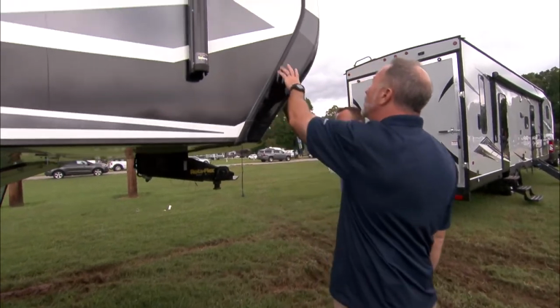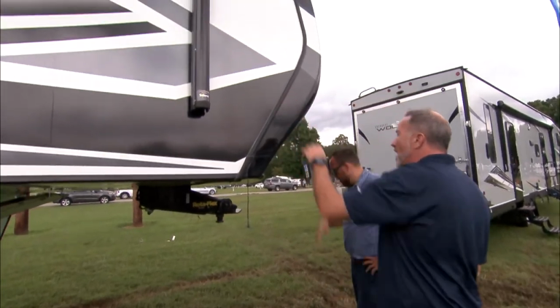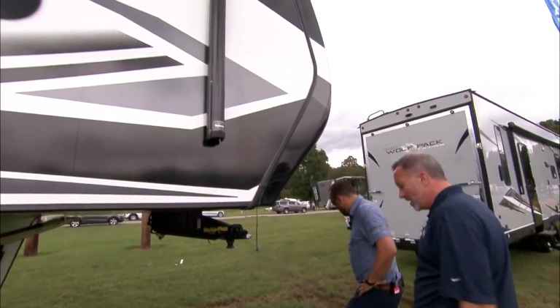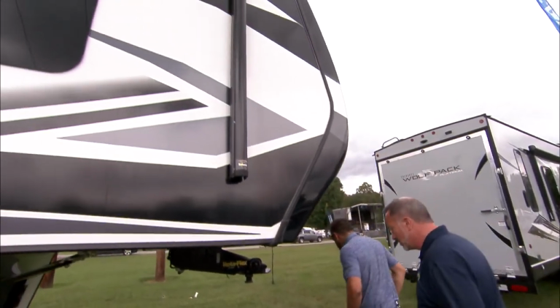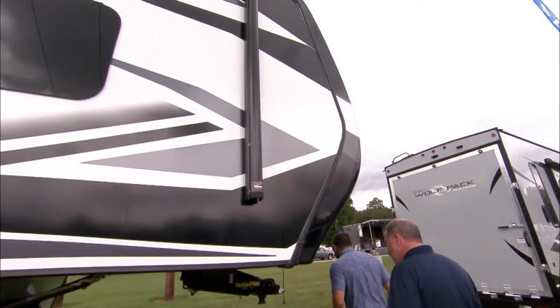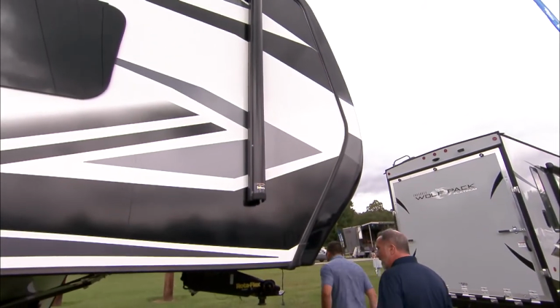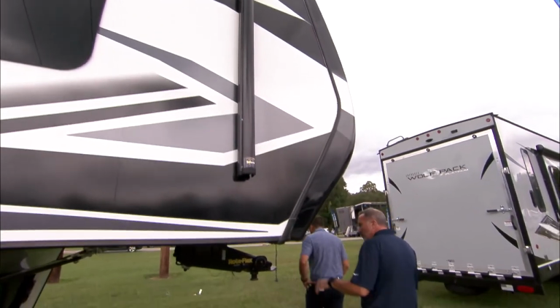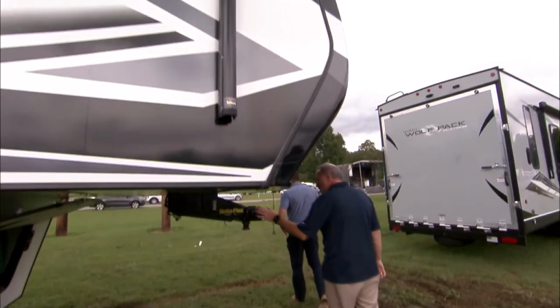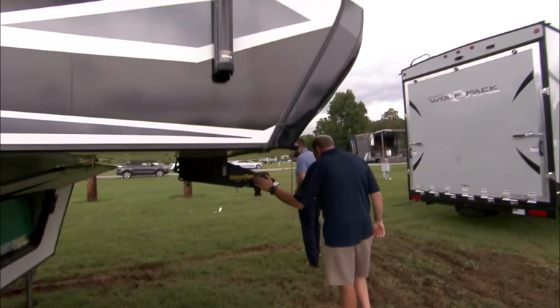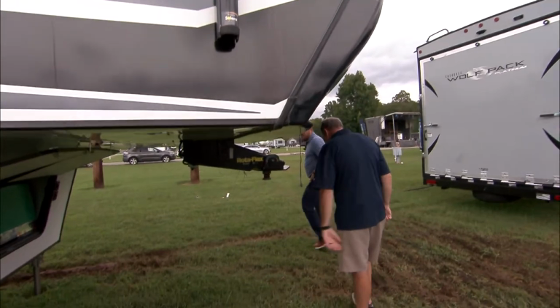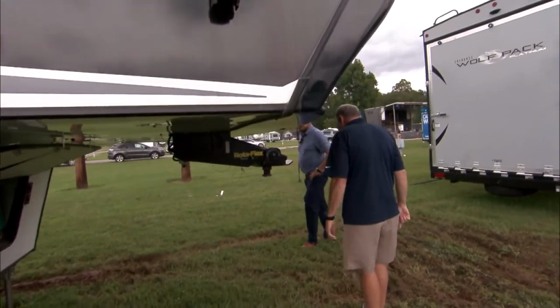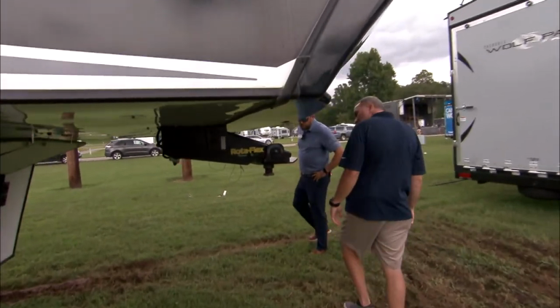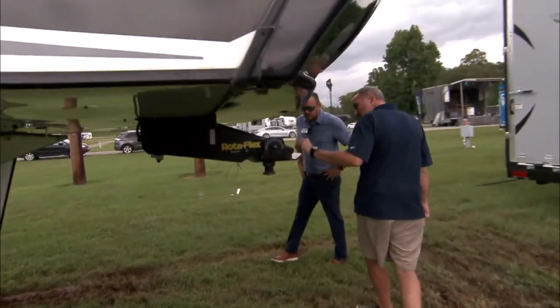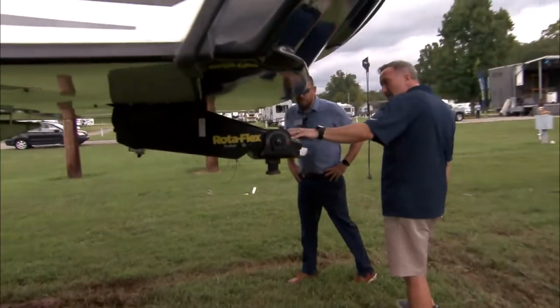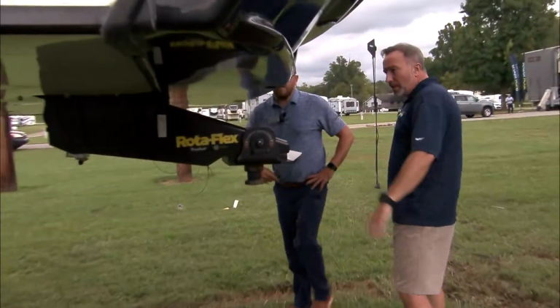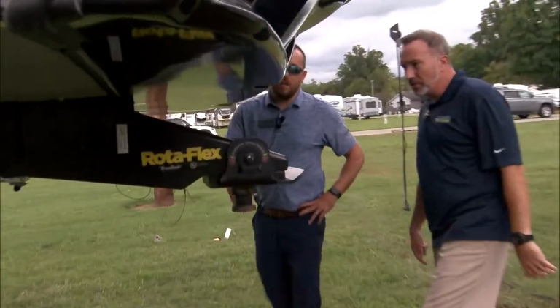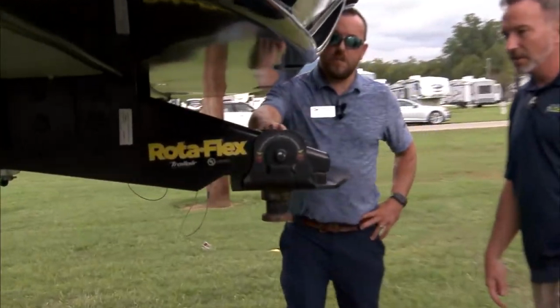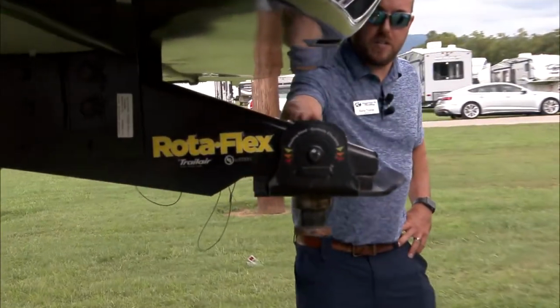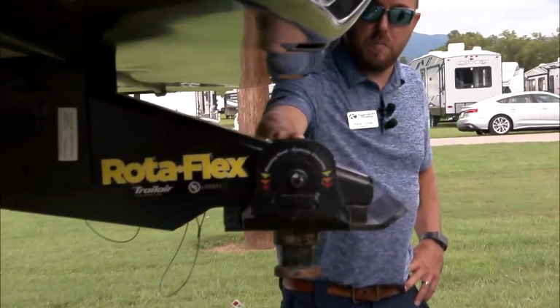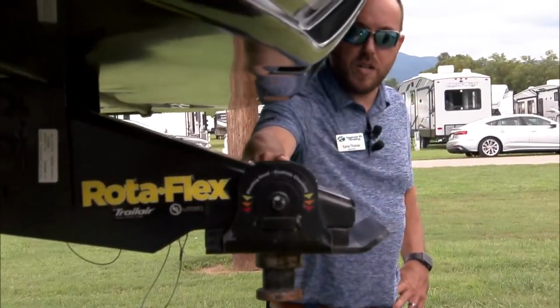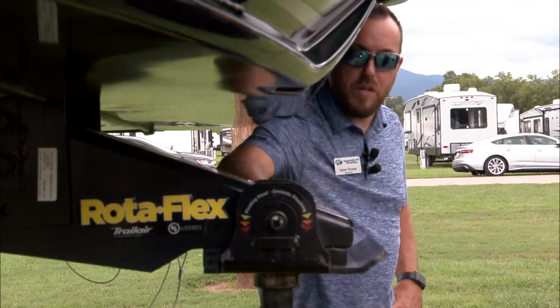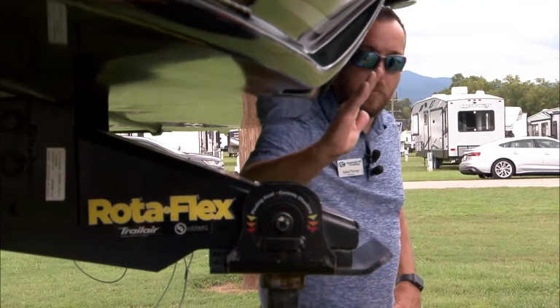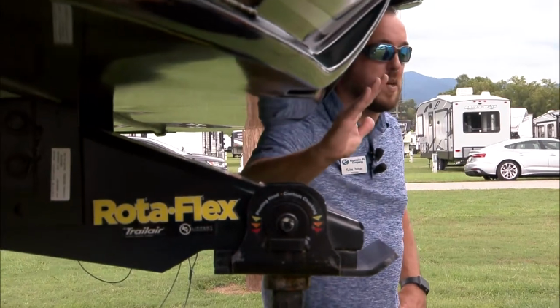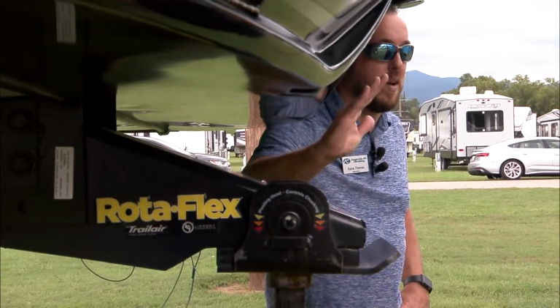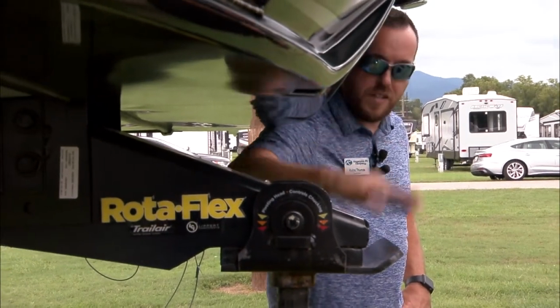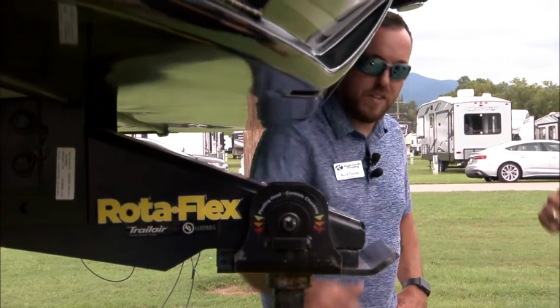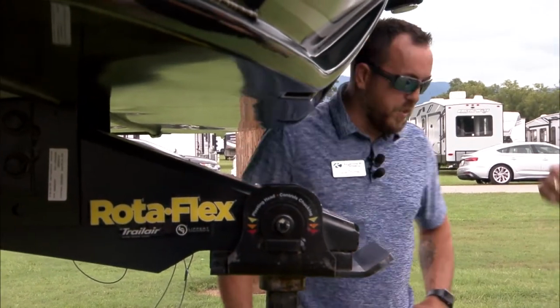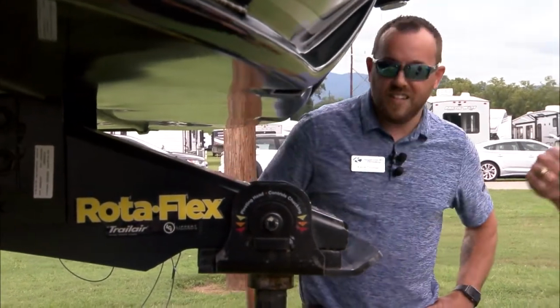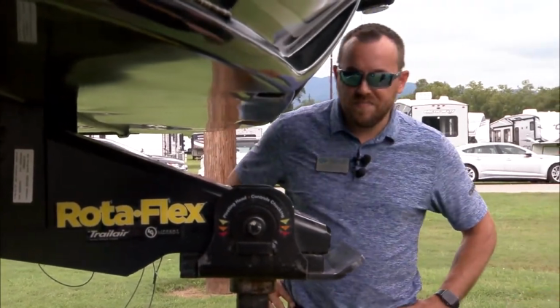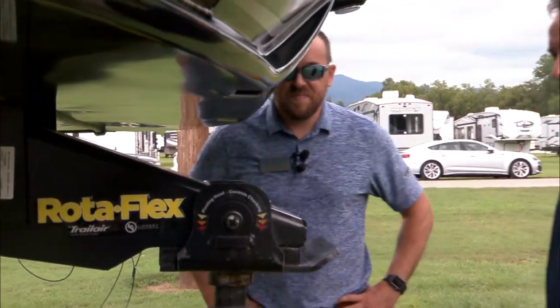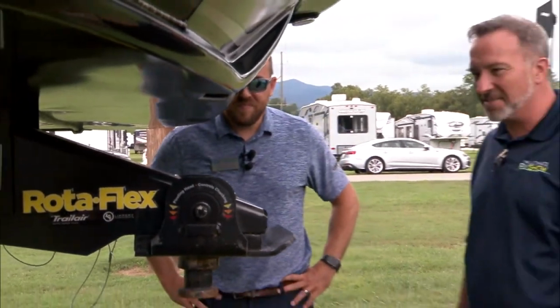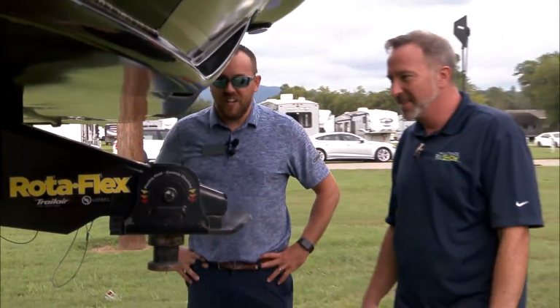Molded end cap right here. Got the Rotoflex fifth-wheel hinge. I love this thing — it's natural motion, it pivots up when you slam on the brakes so there's not that back-down ducking and bucking motion. Nobody likes that.